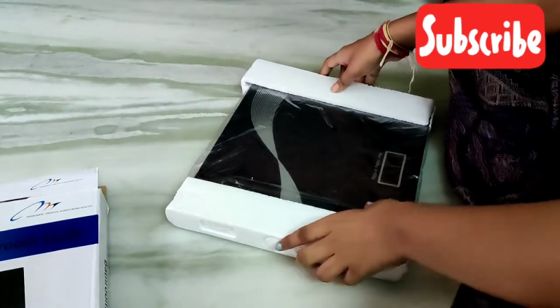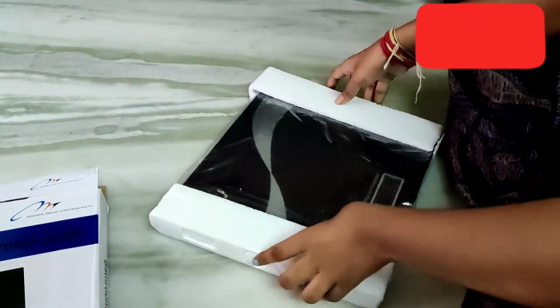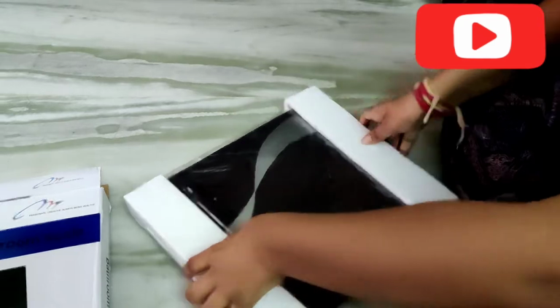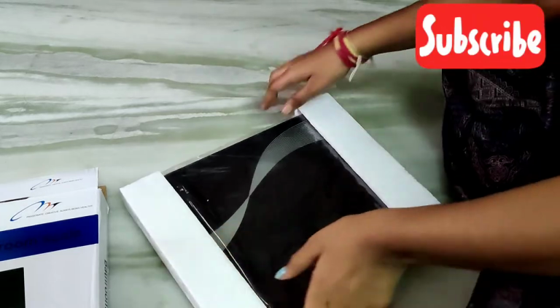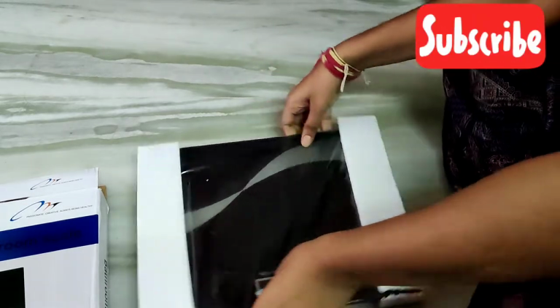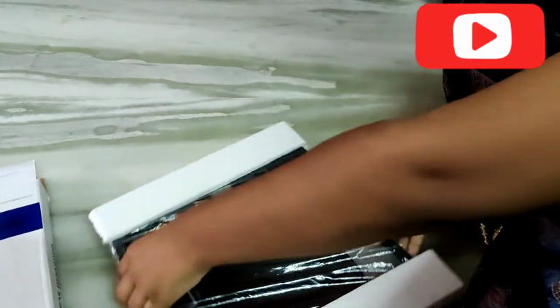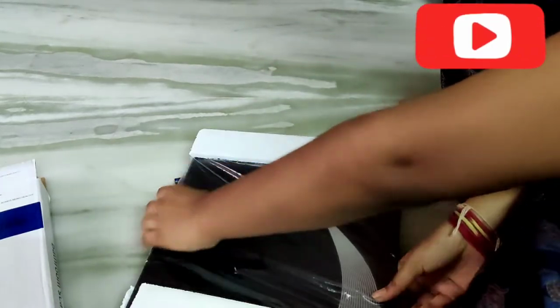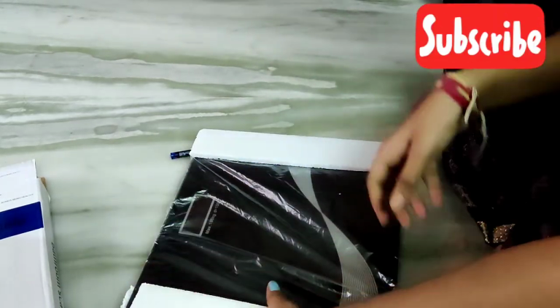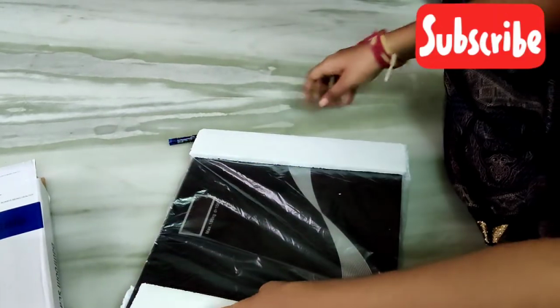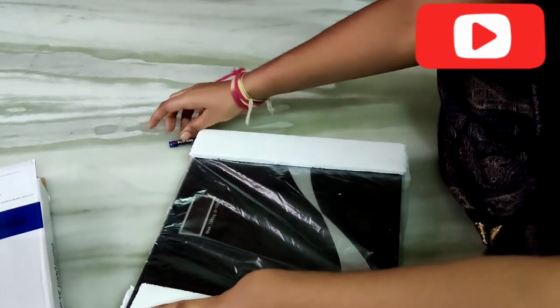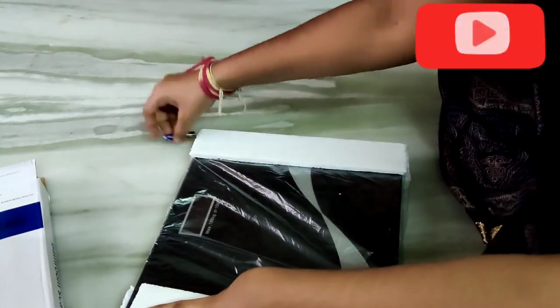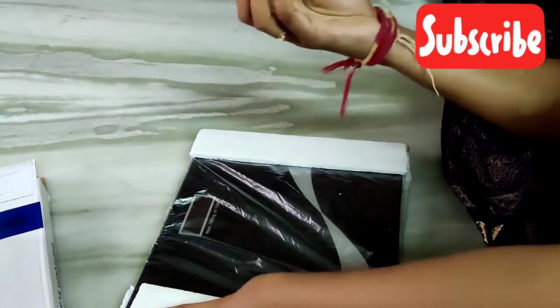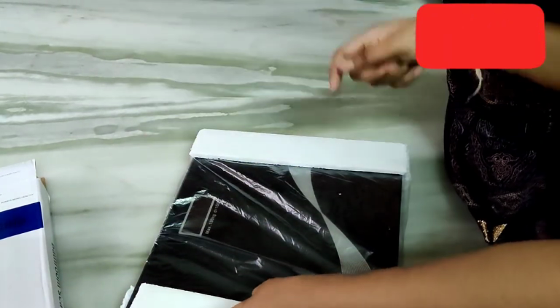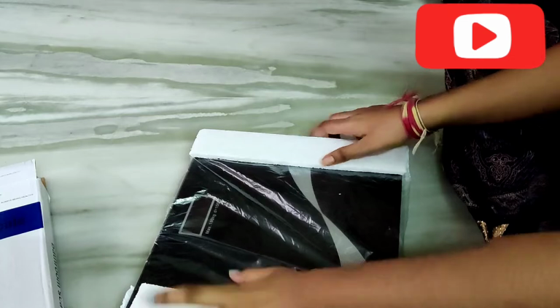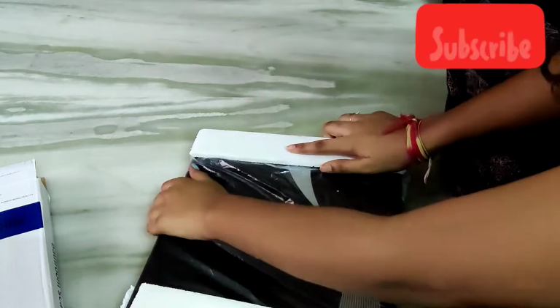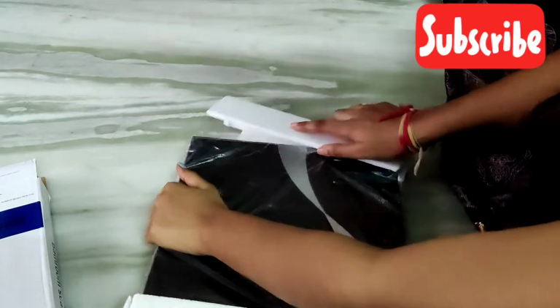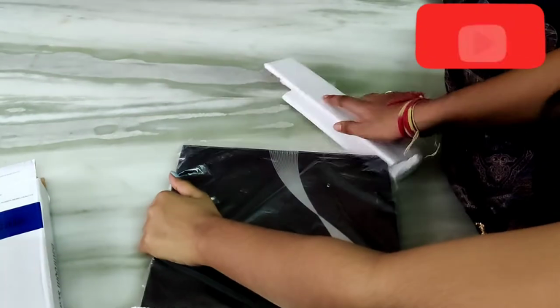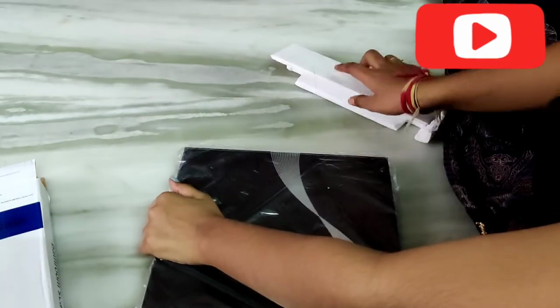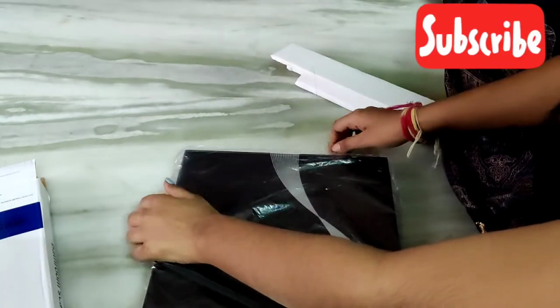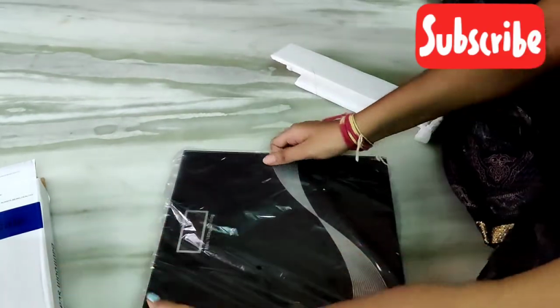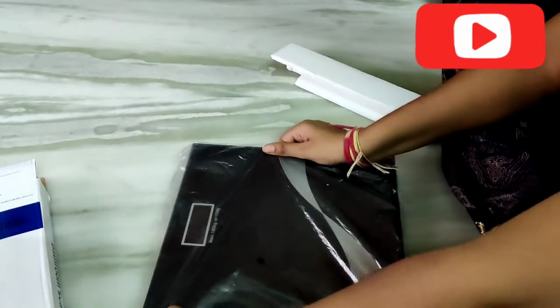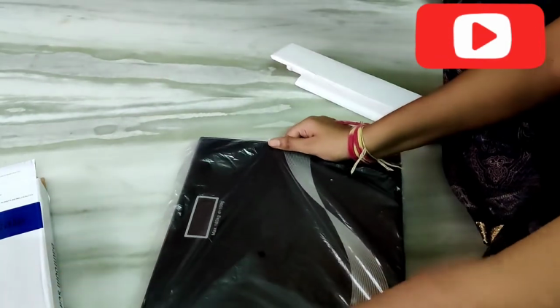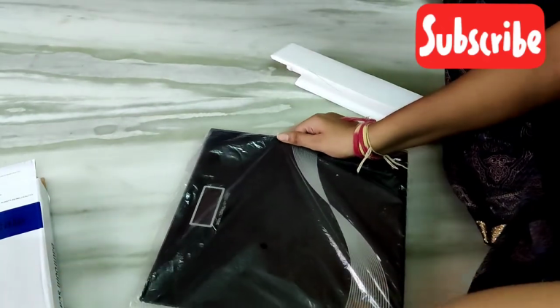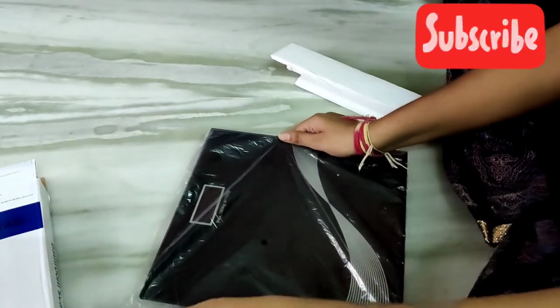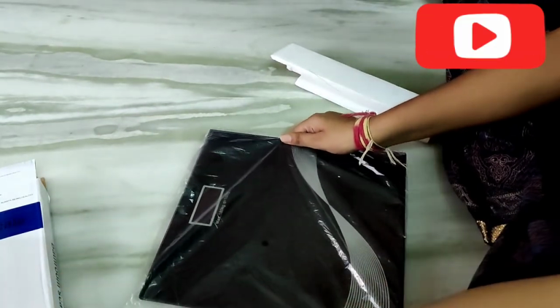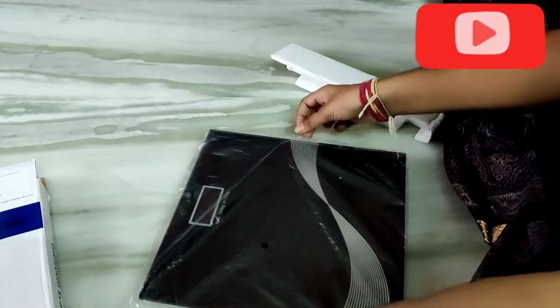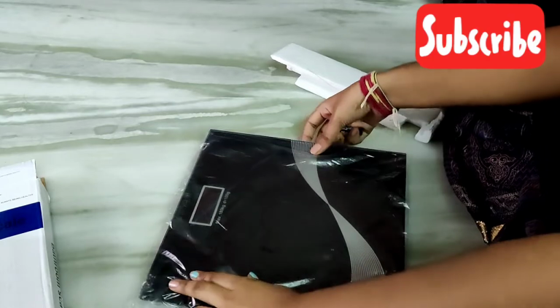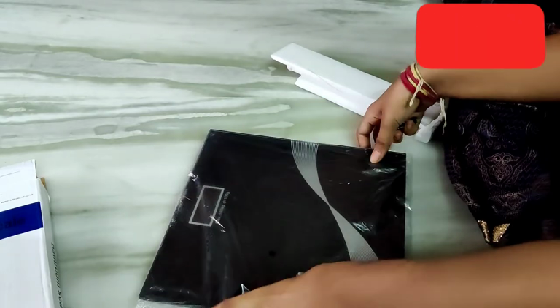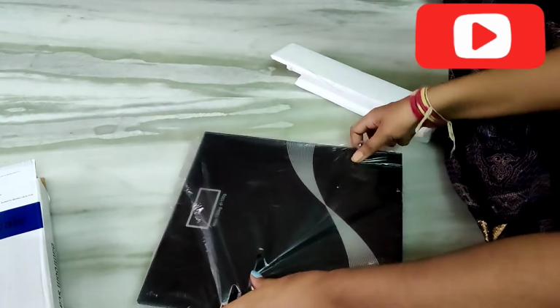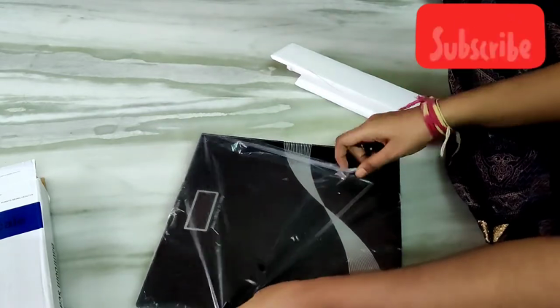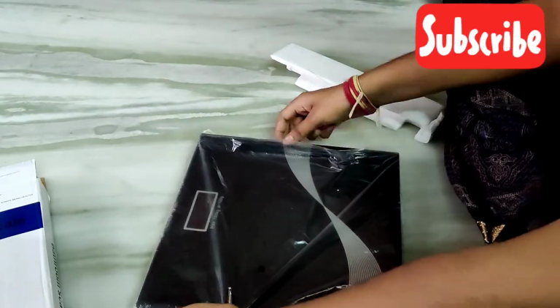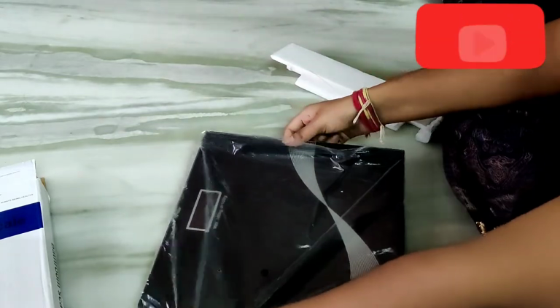This is nothing but a weighing machine. You can purchase this on Amazon. I have a link in the description box — you can check the product details there.